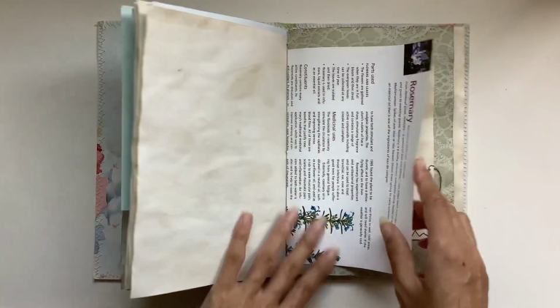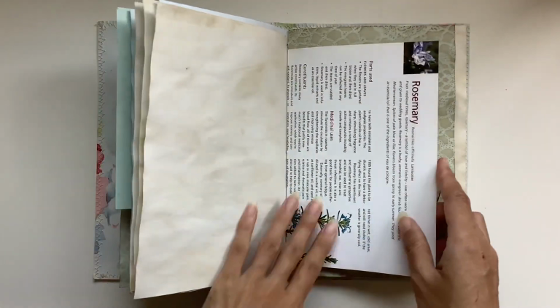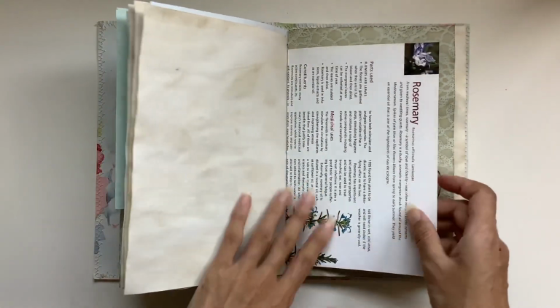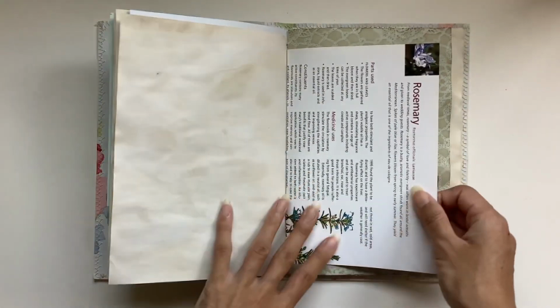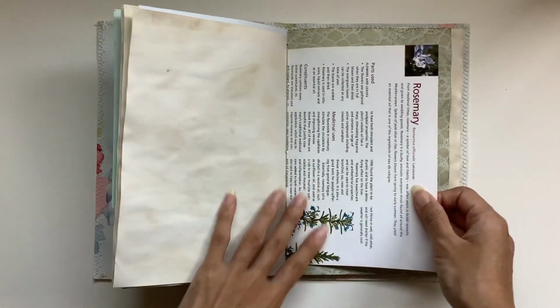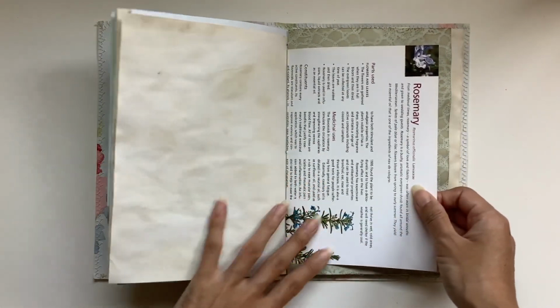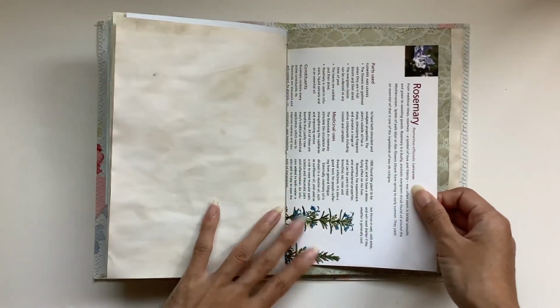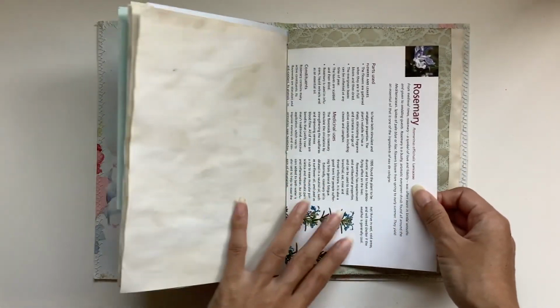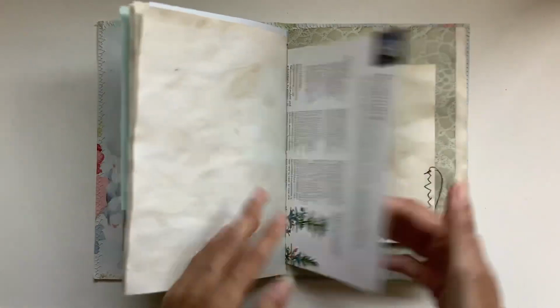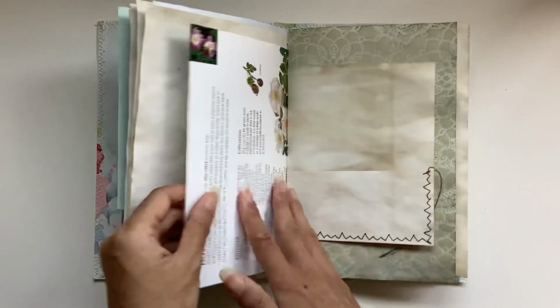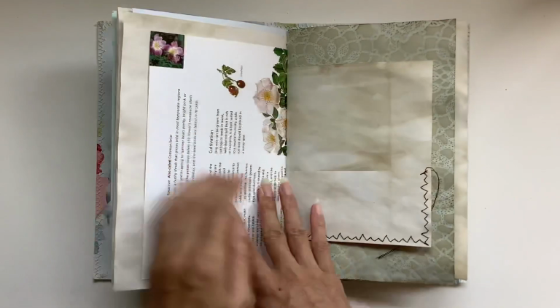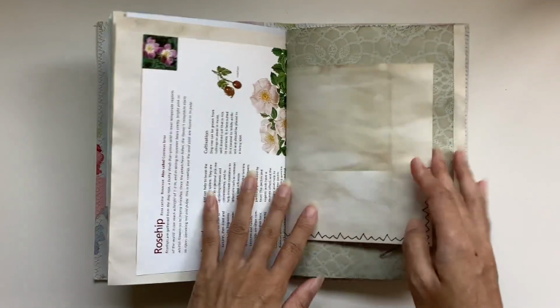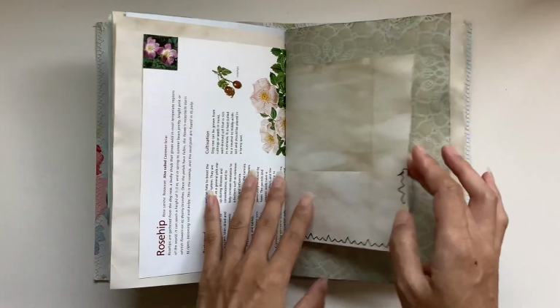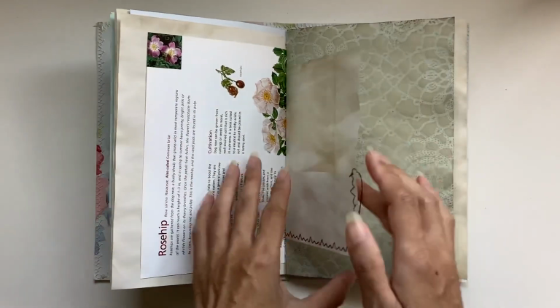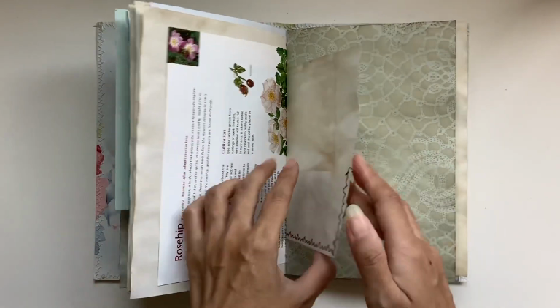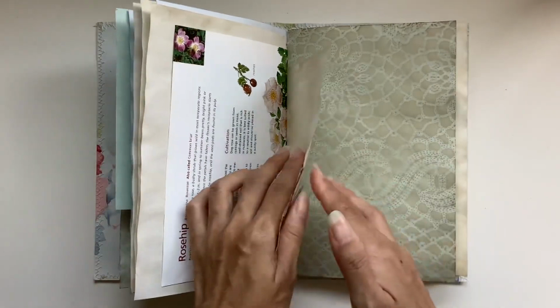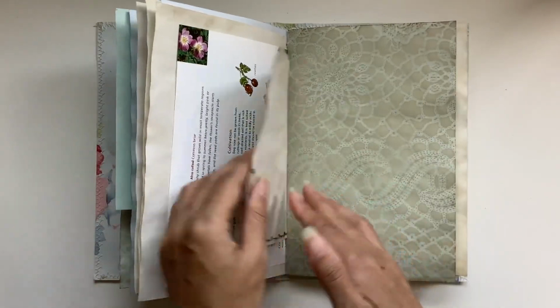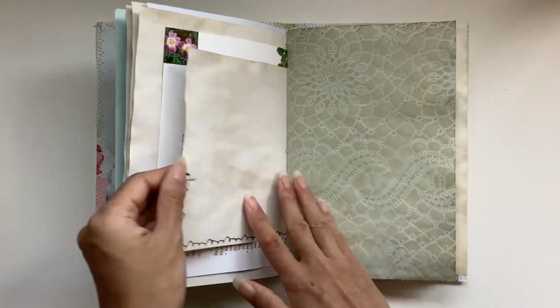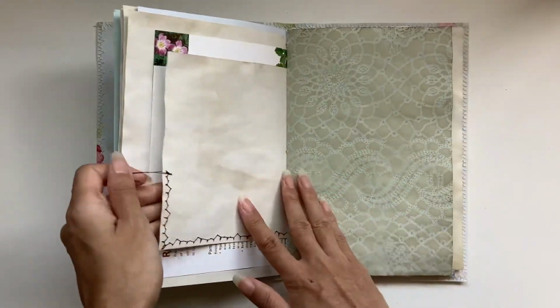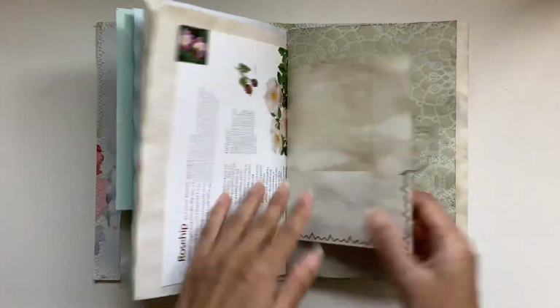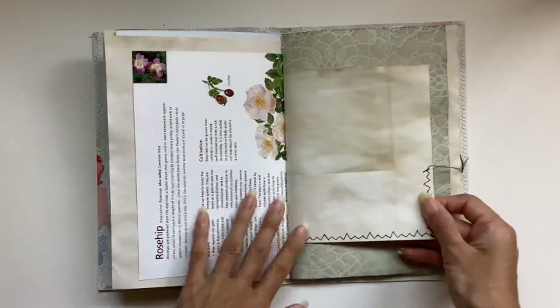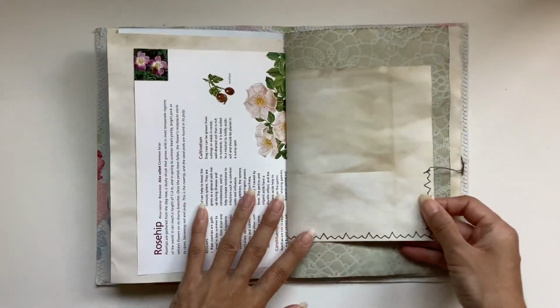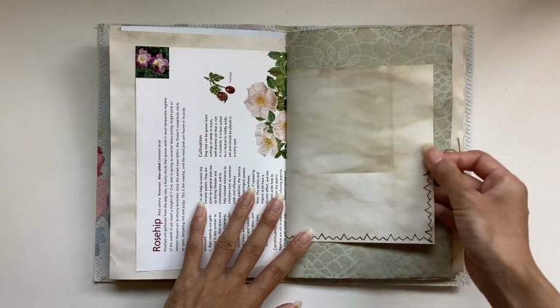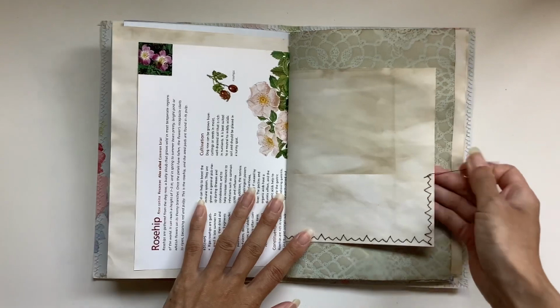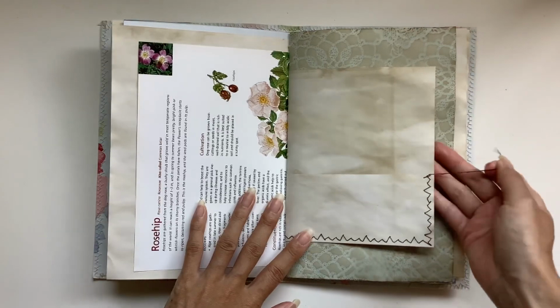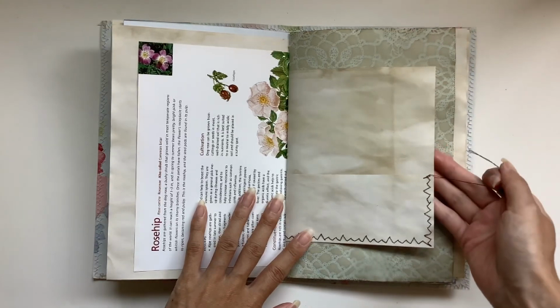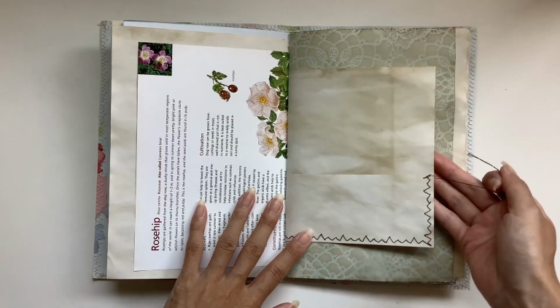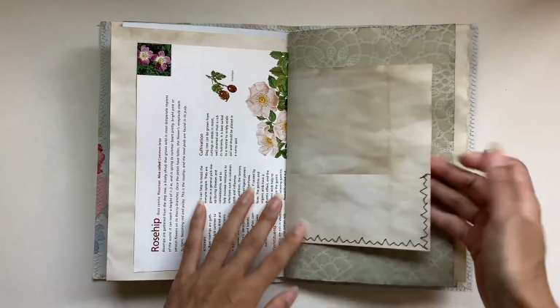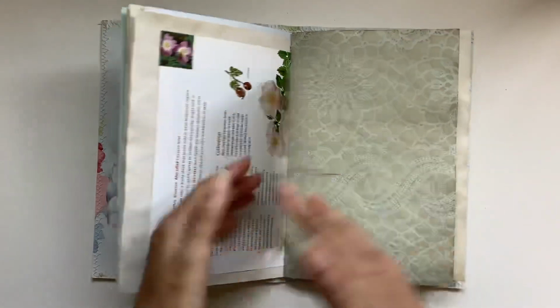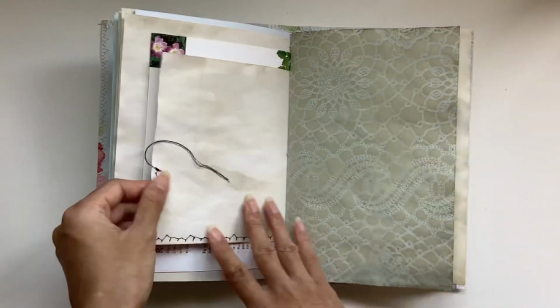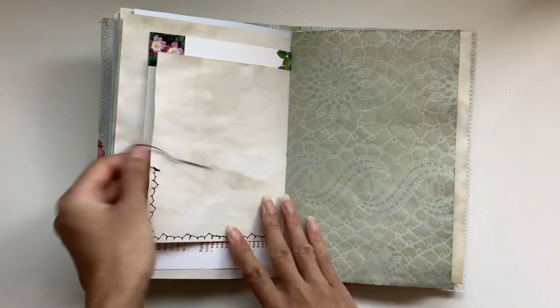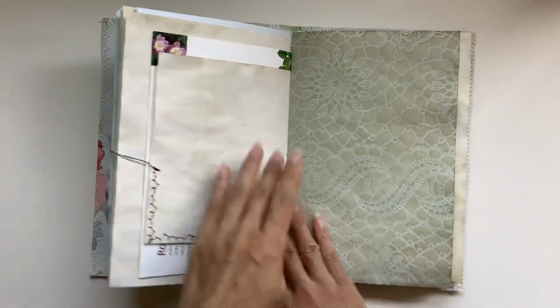Rosemary — this reminds me of the lovely Jude. Rosemary time. And Pamela, of course. Lavender. And then sage. And then we've got the pocket page.